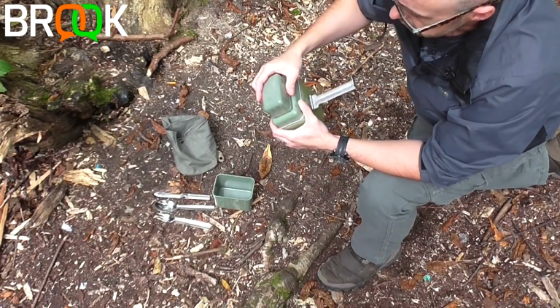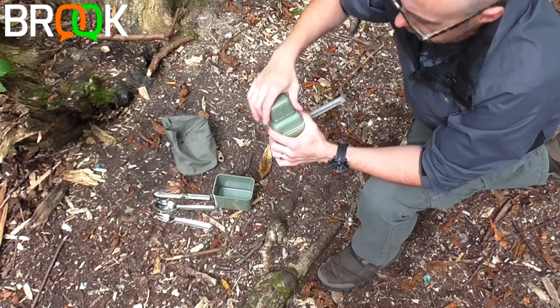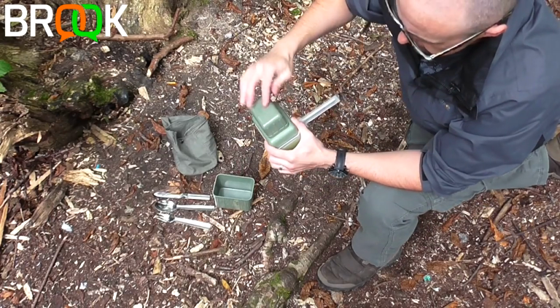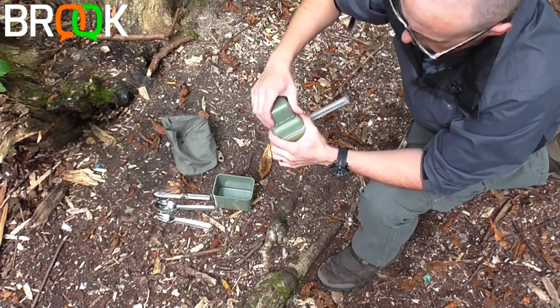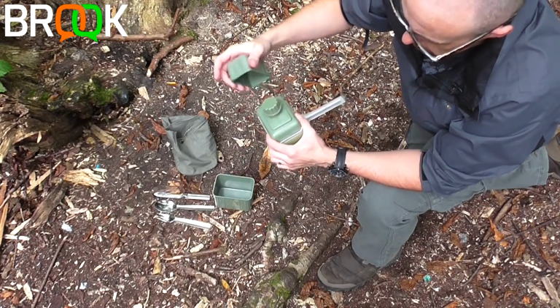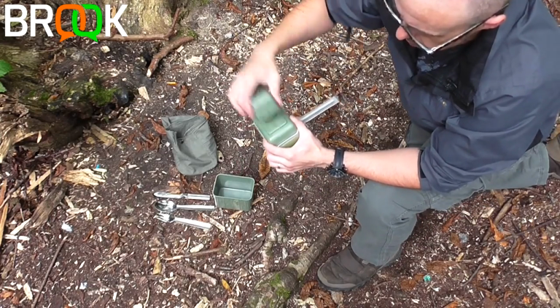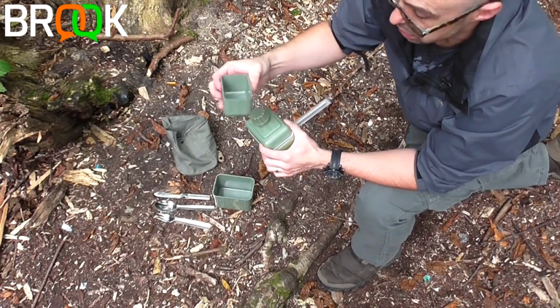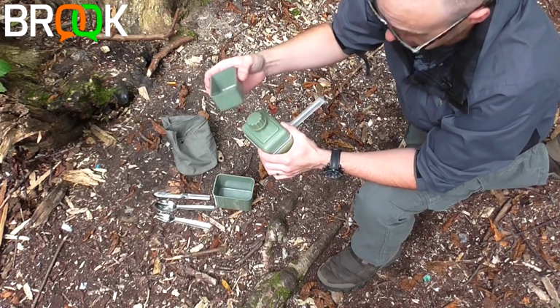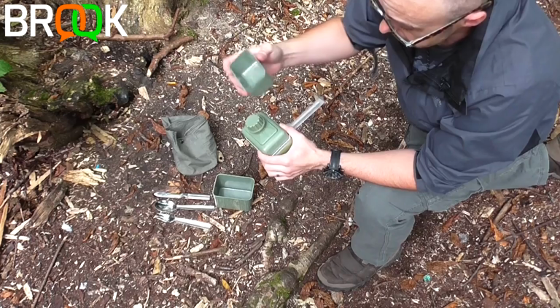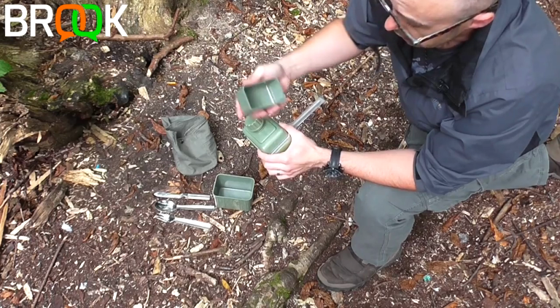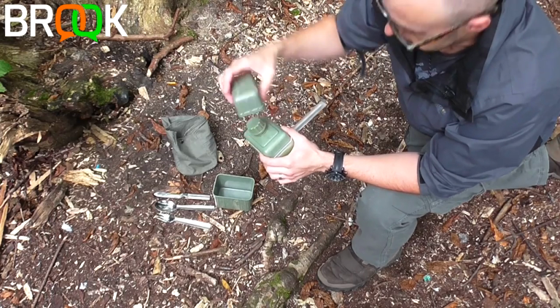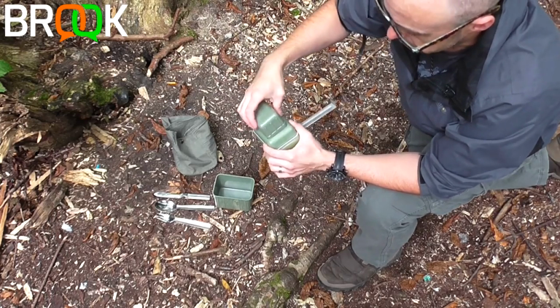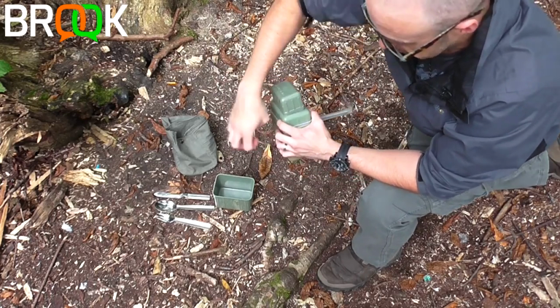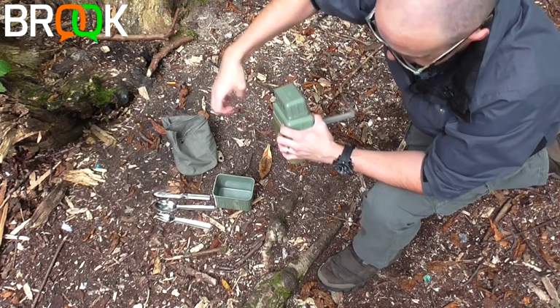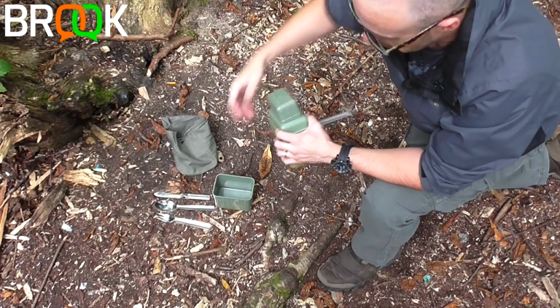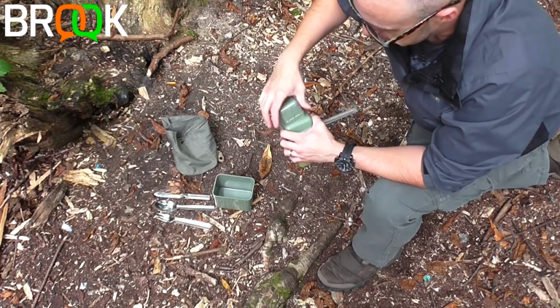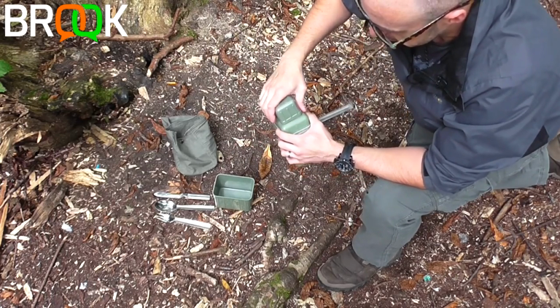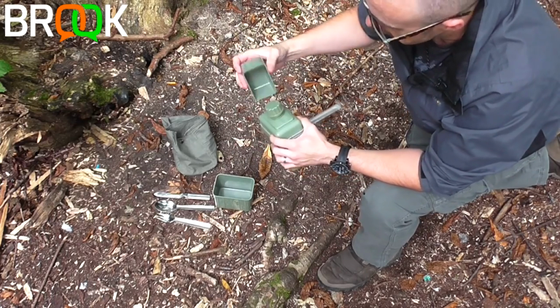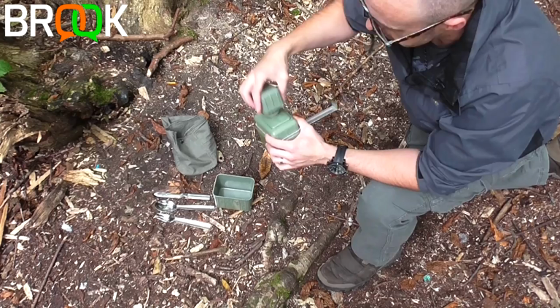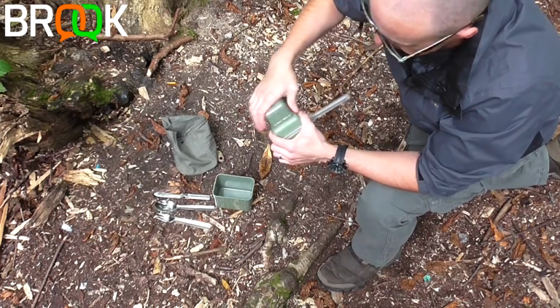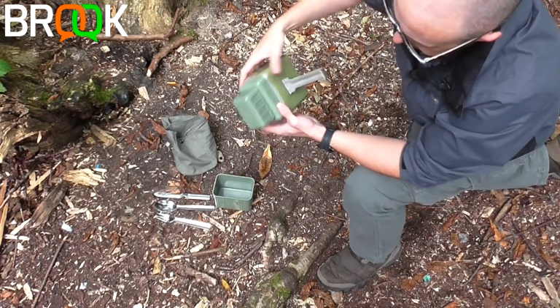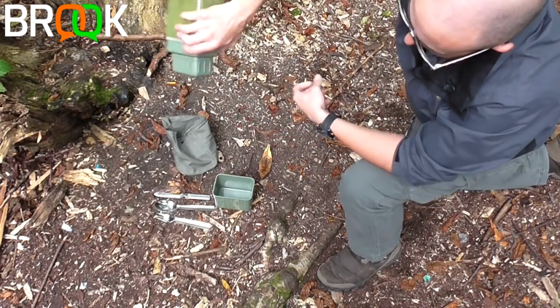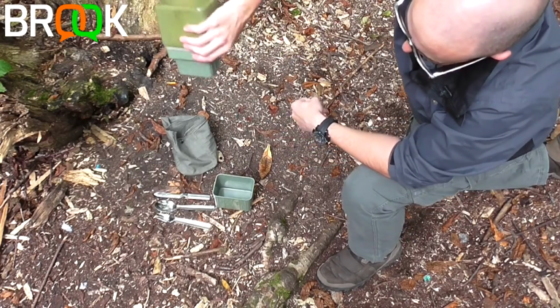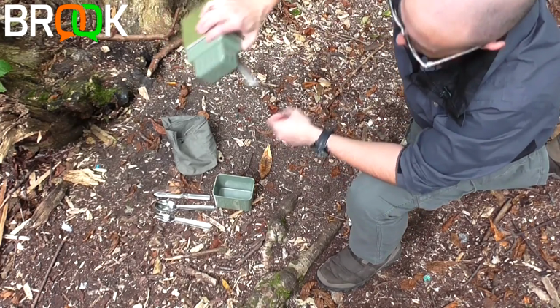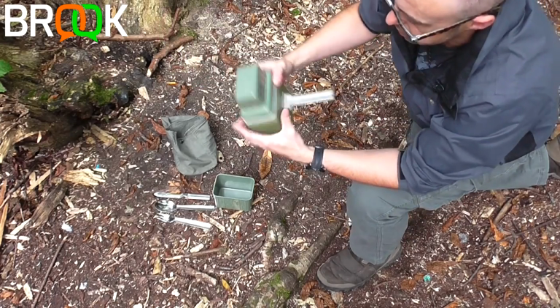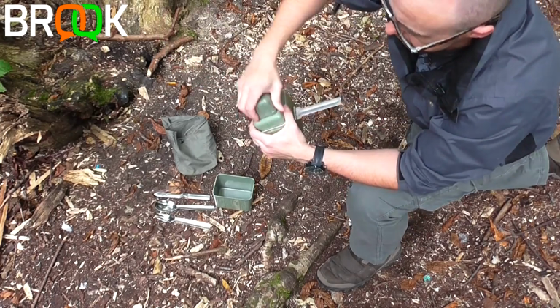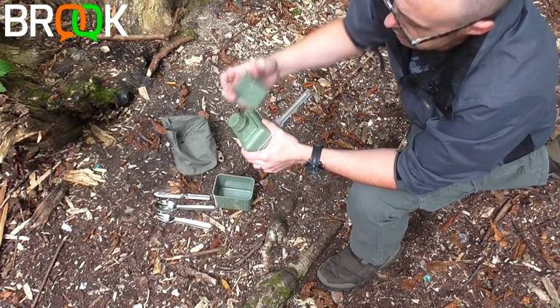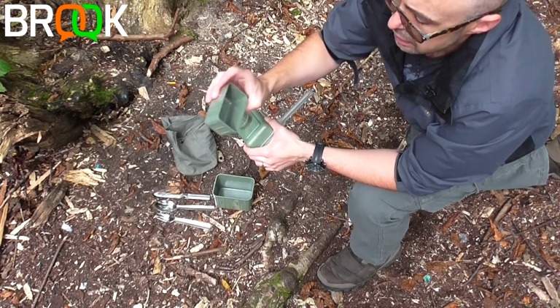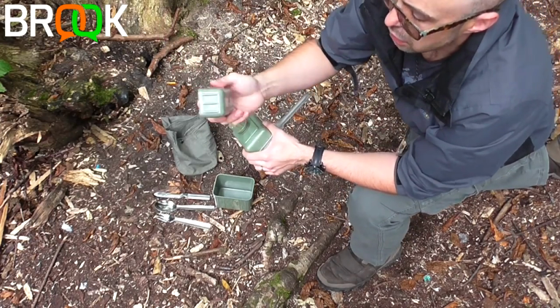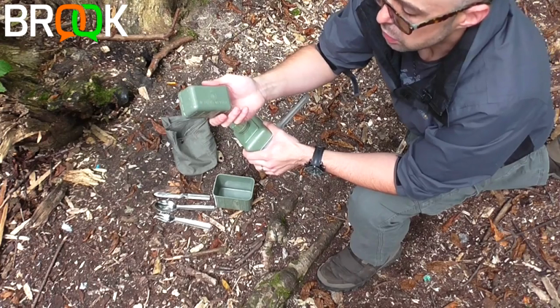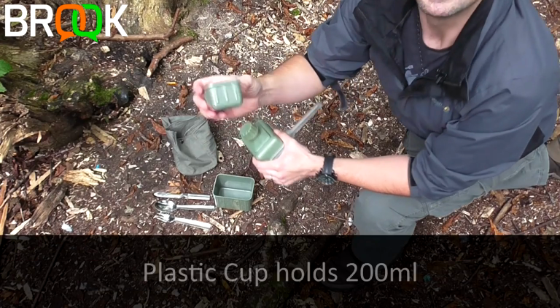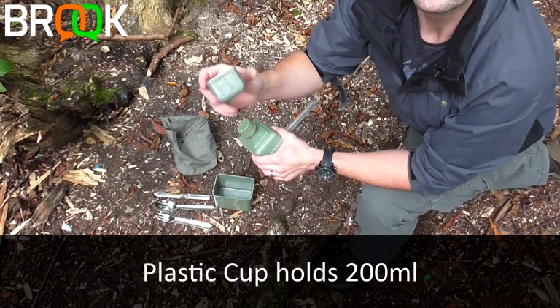The lid on top of the bottle is actually a cup. It came loose when I pulled the bowl off vigorously, but it holds well. The cup is 200 milliliters.